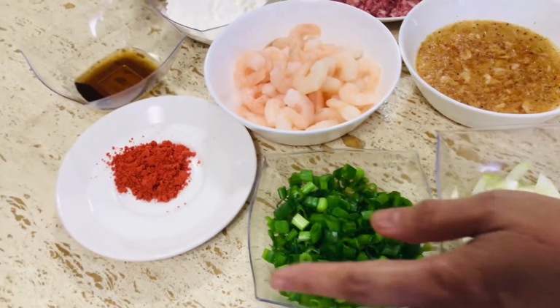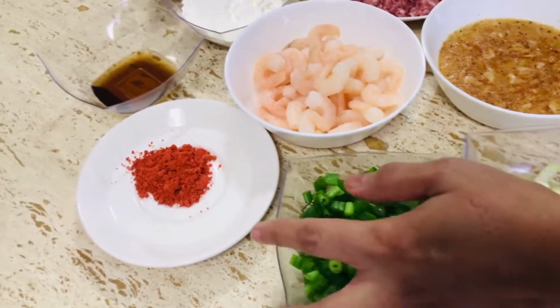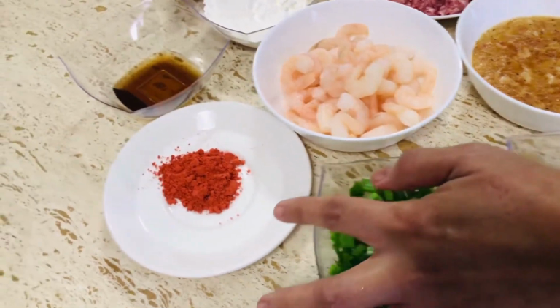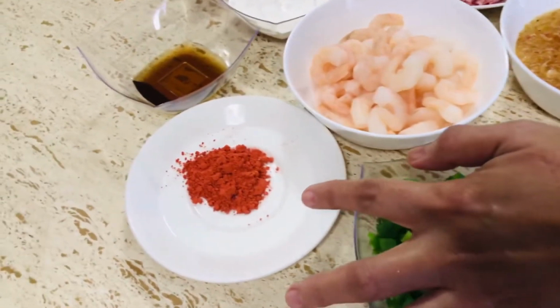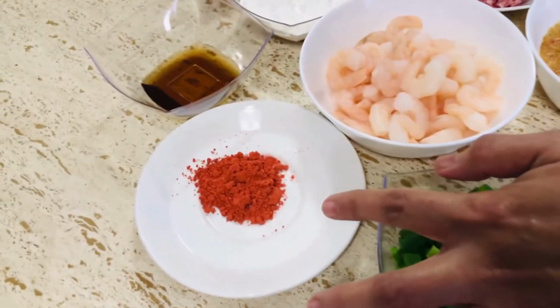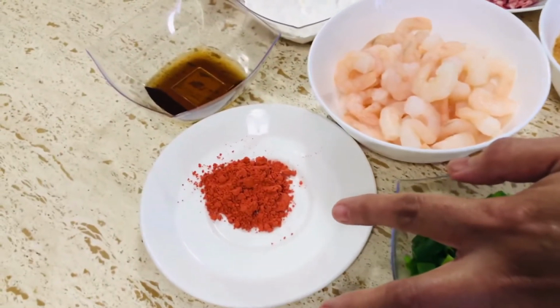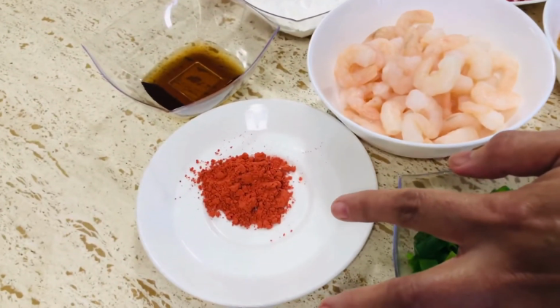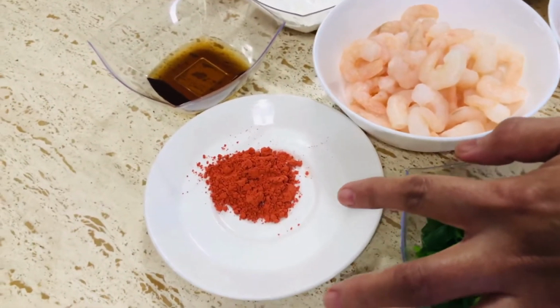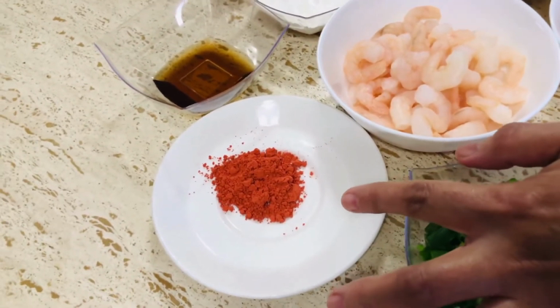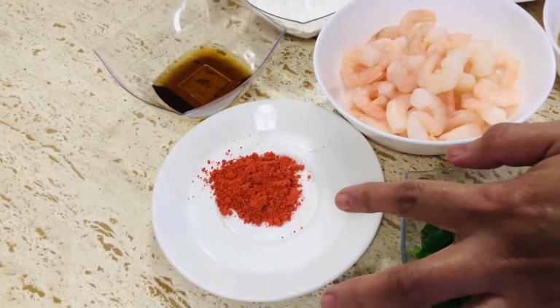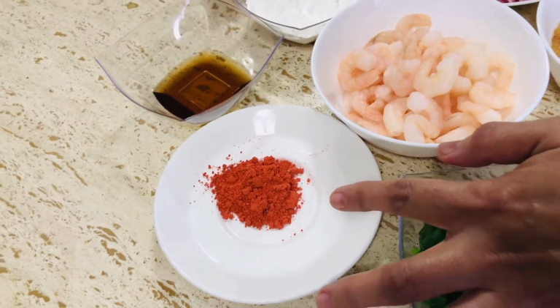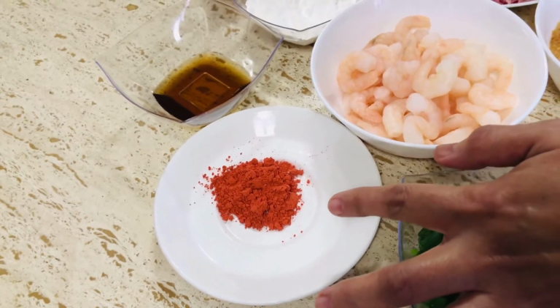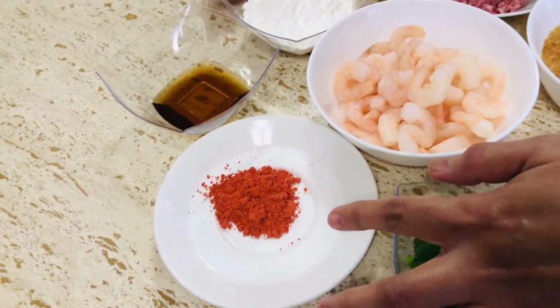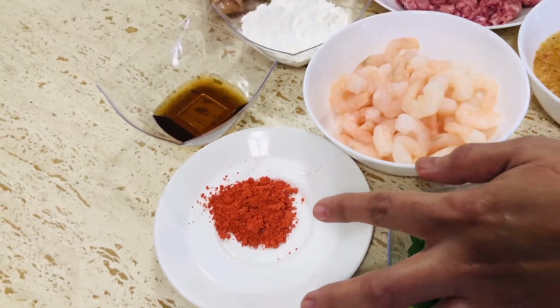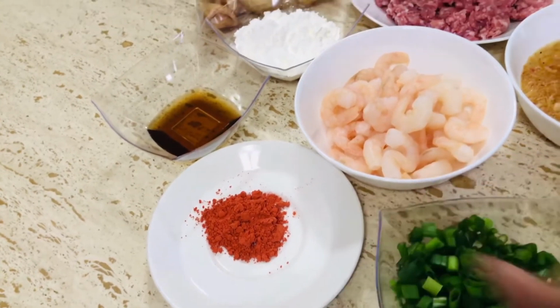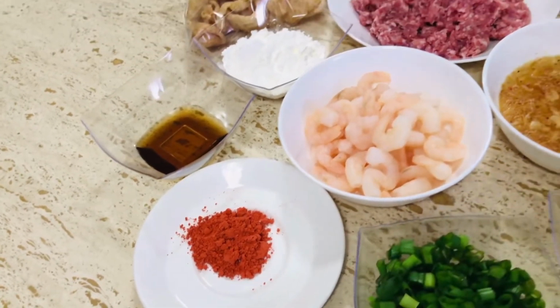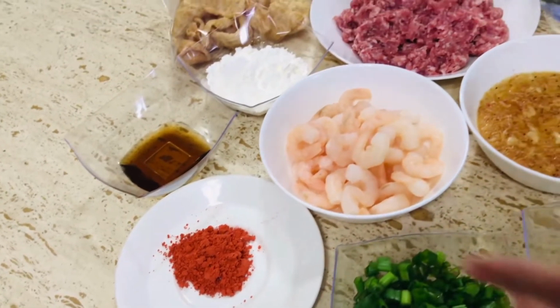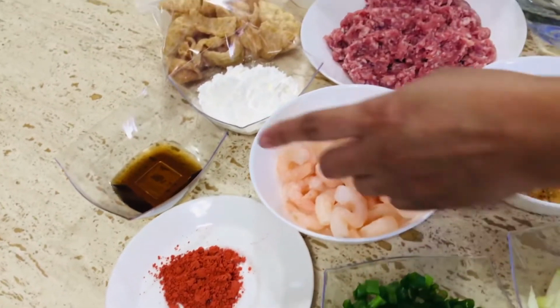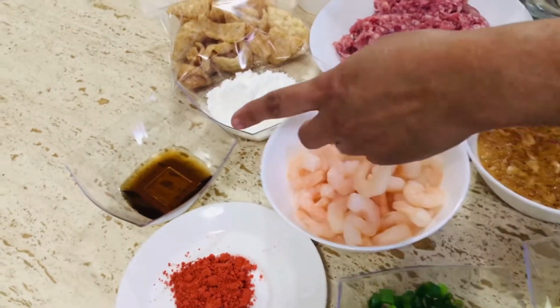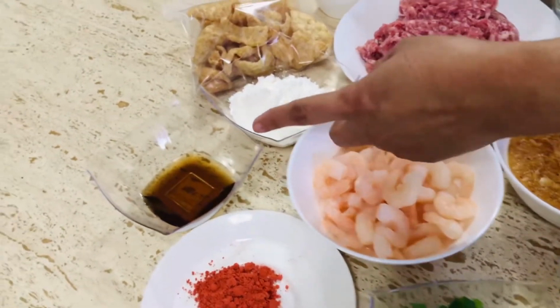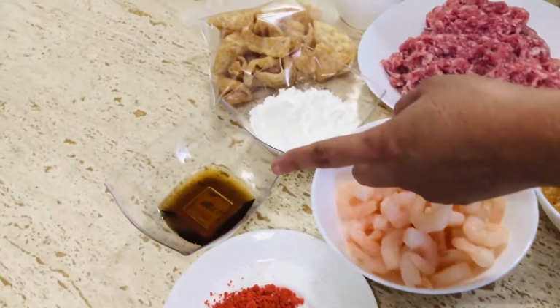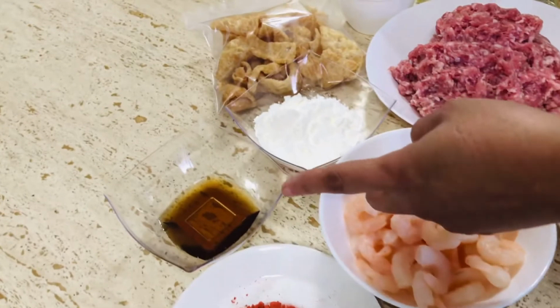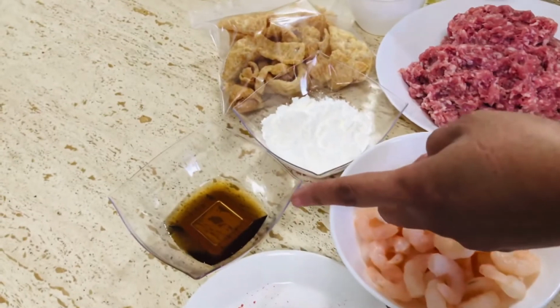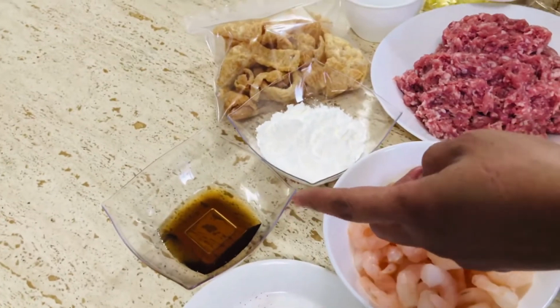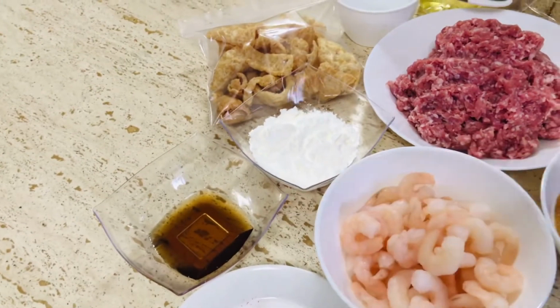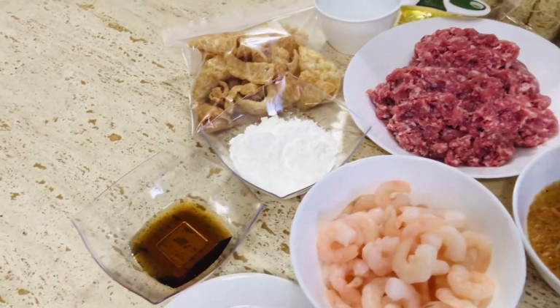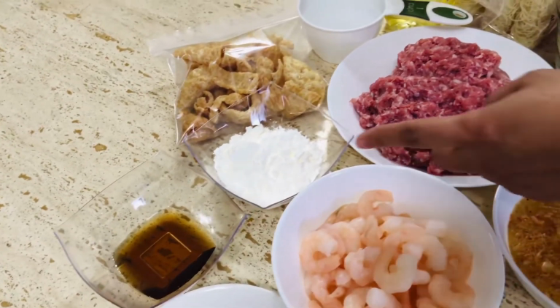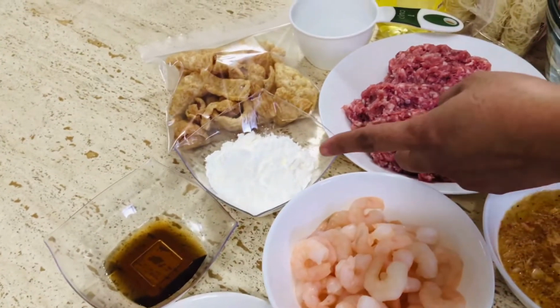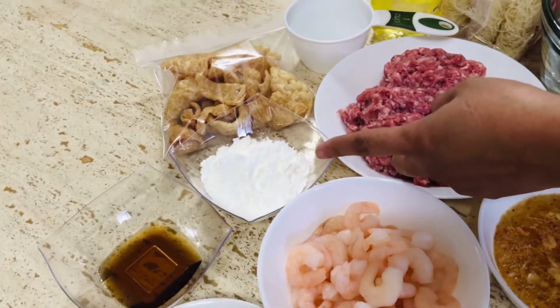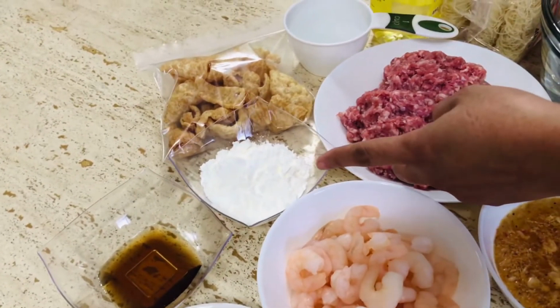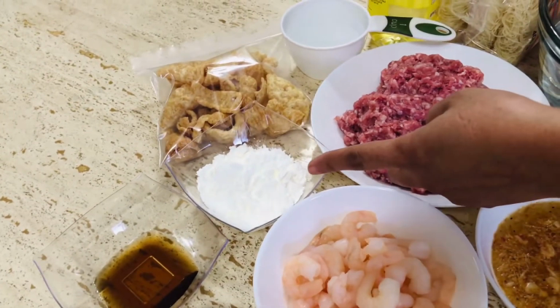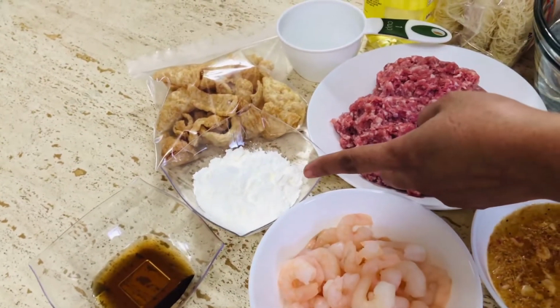1 kutsarita na powder na anato o yung atsuwete, at gagamit din tayo ng 3 kutsara na patis, at 3 kutsara din na cornstarch.